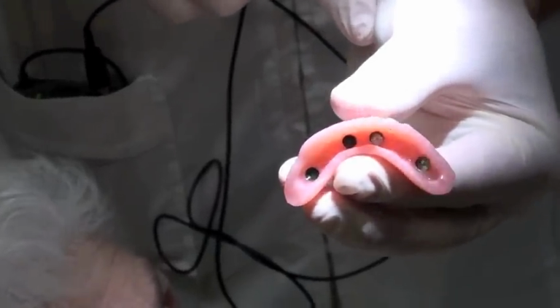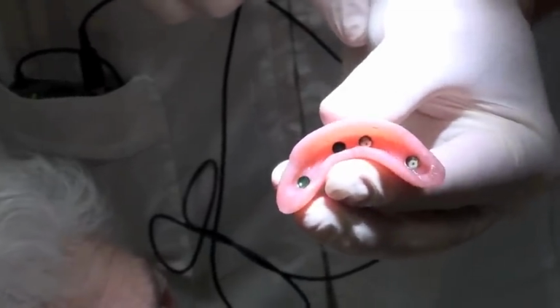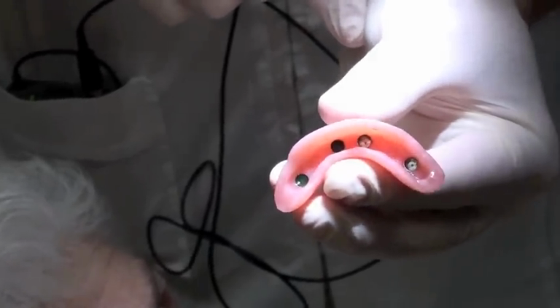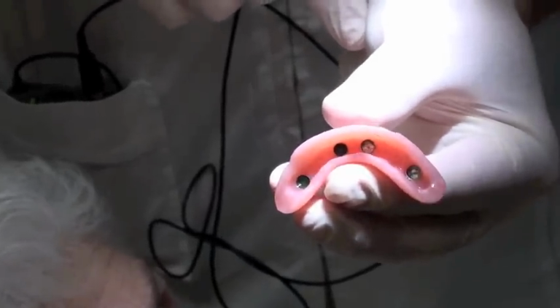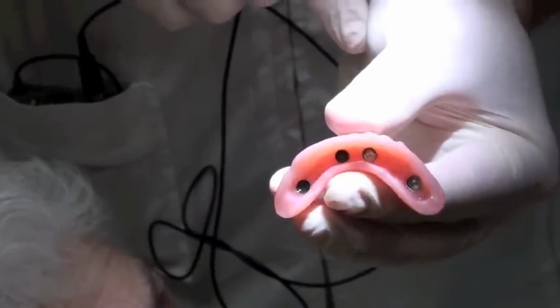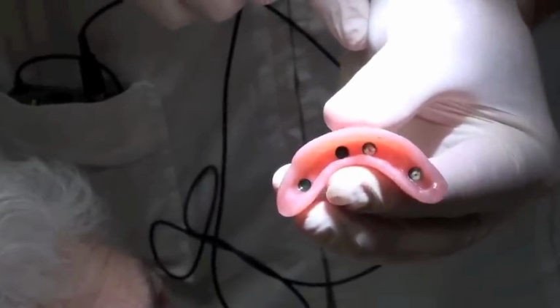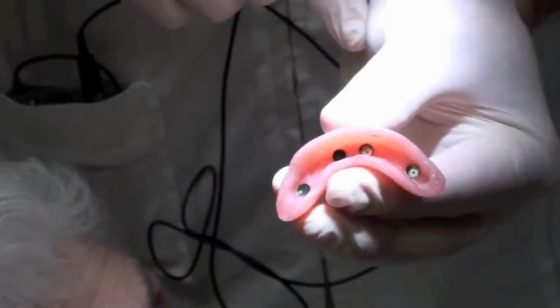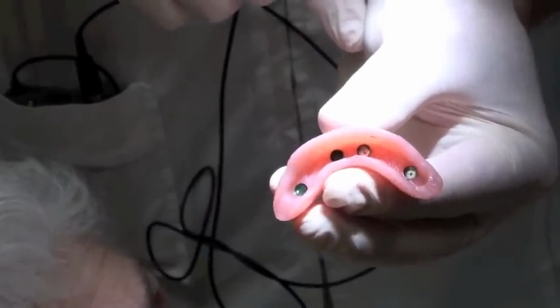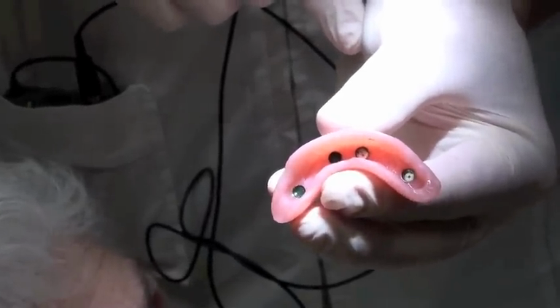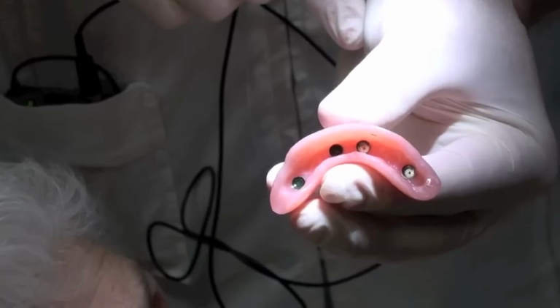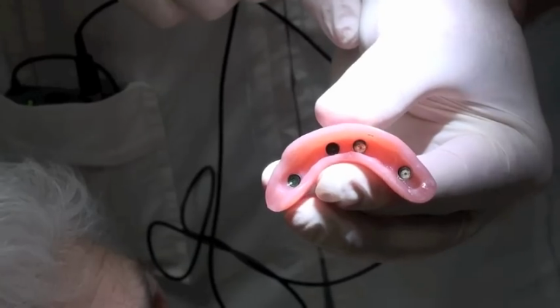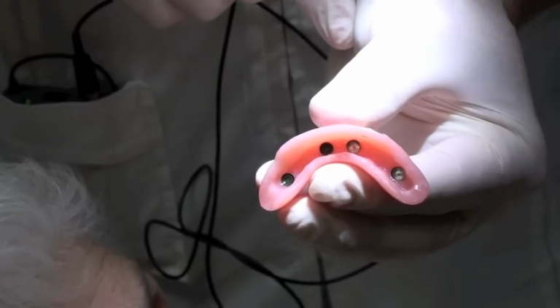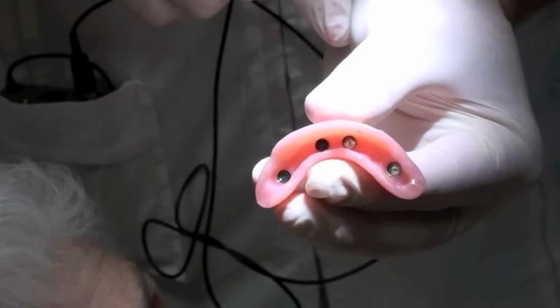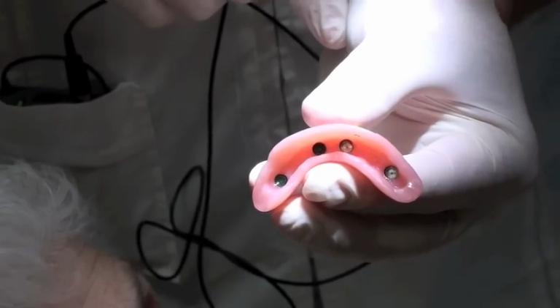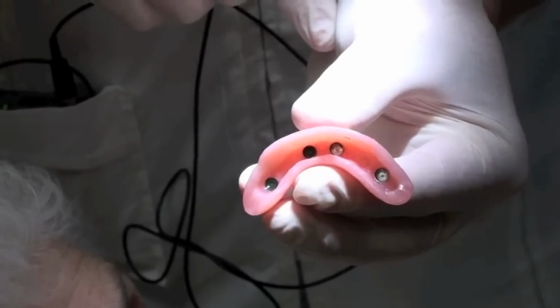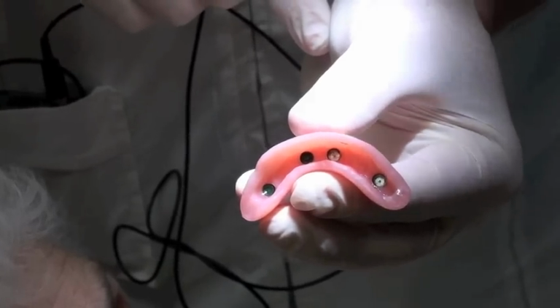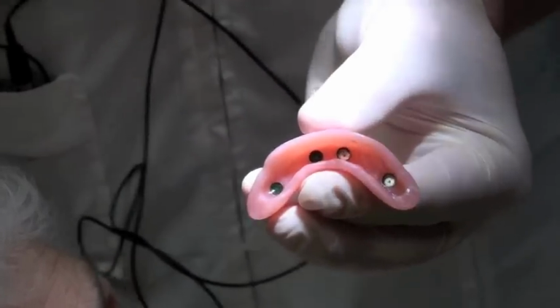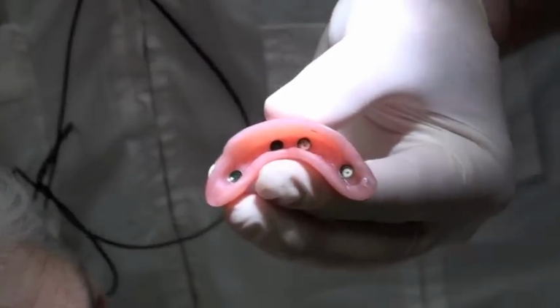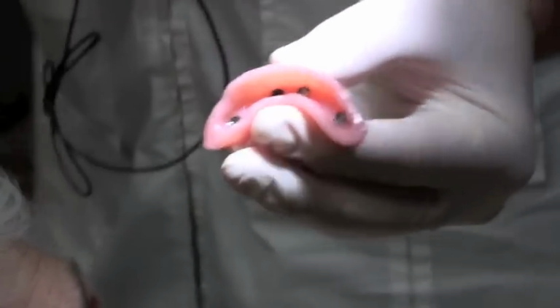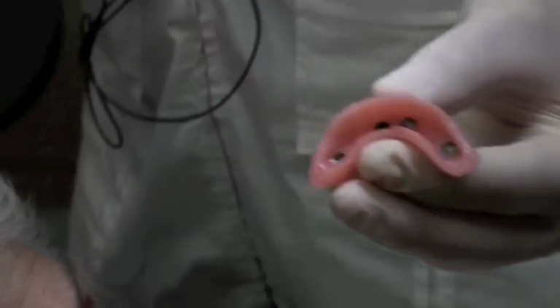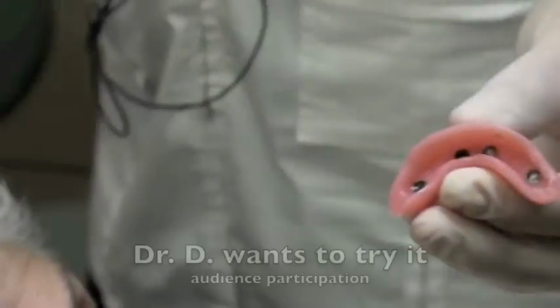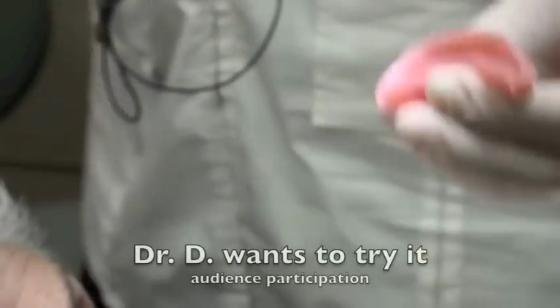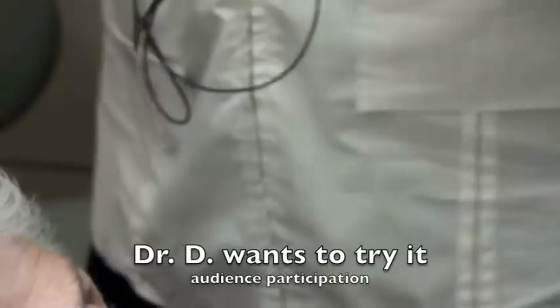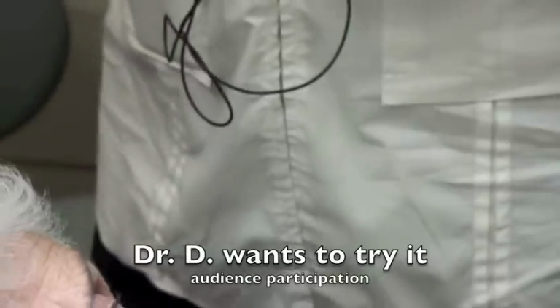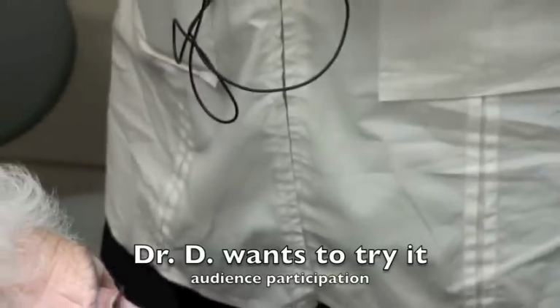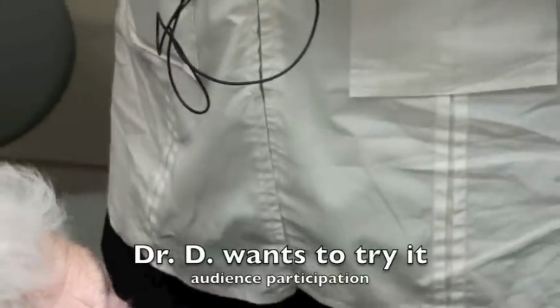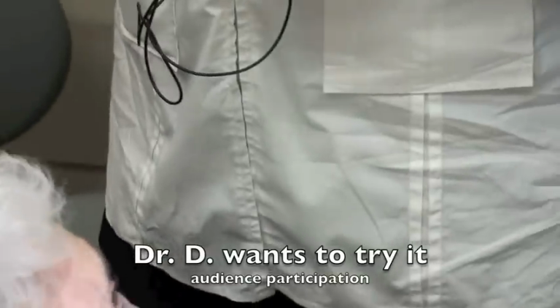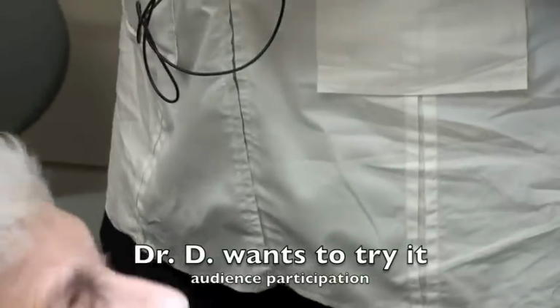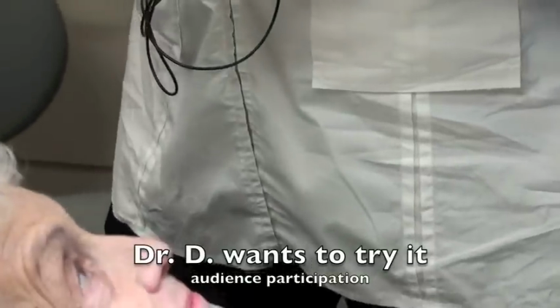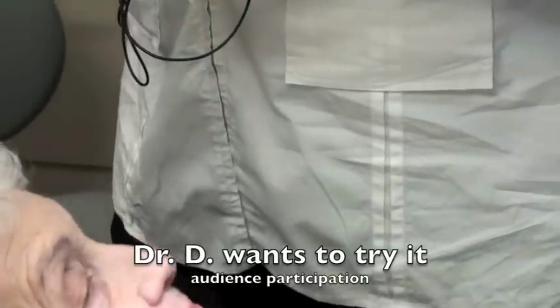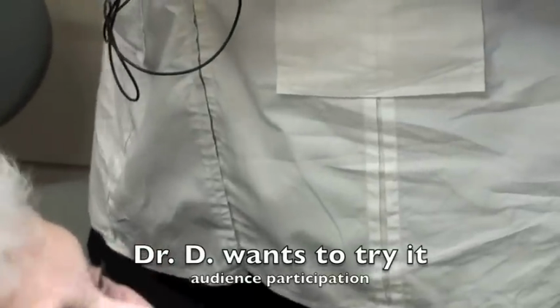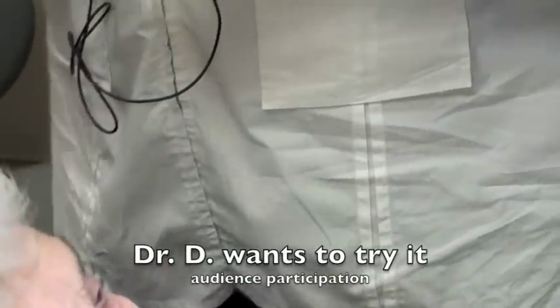We're also going to change the female studs. Would you like to try it? I have one coming out, so I'll let you give it a go.